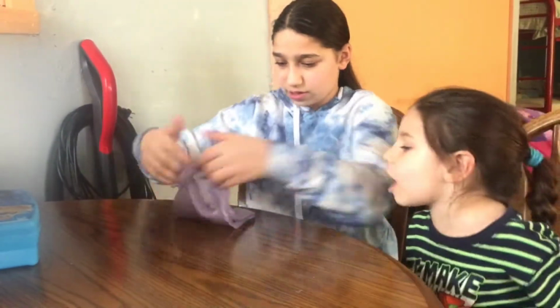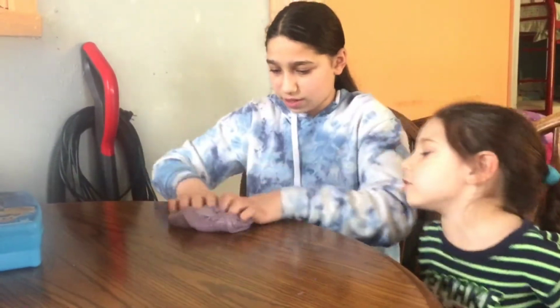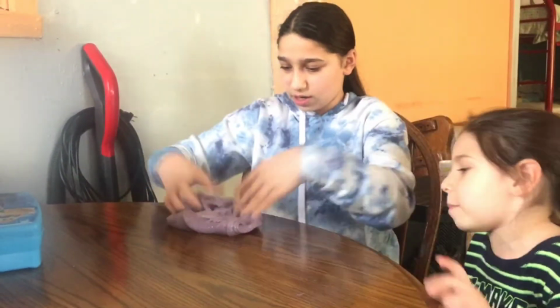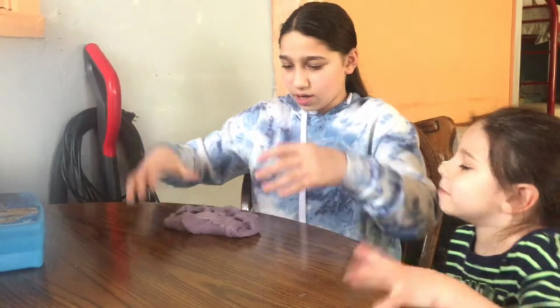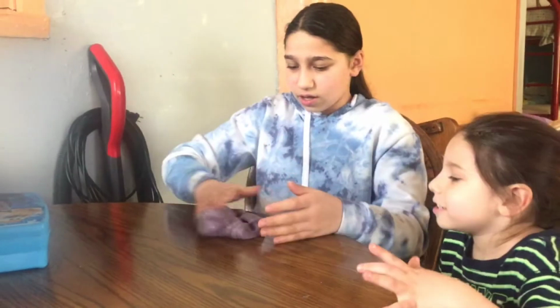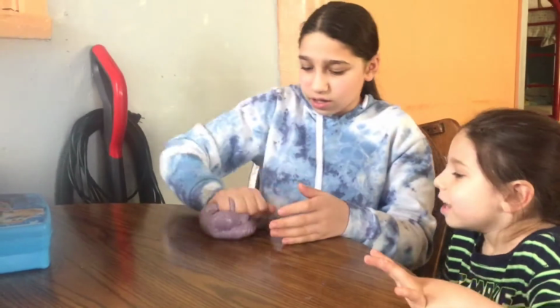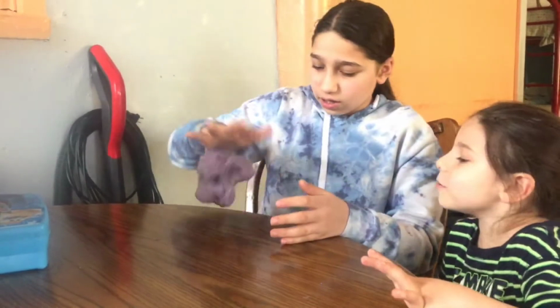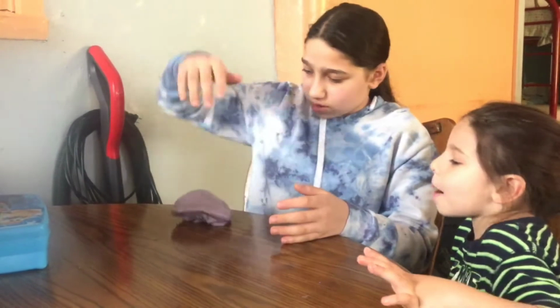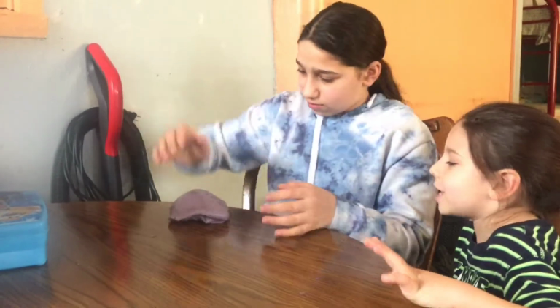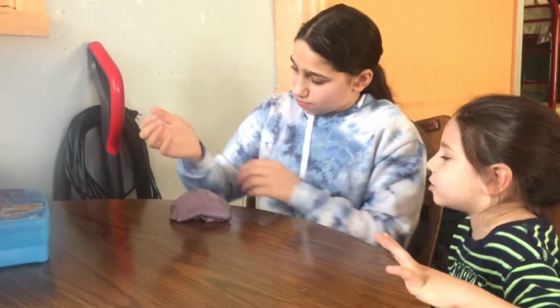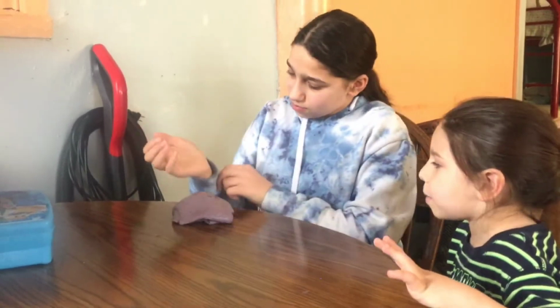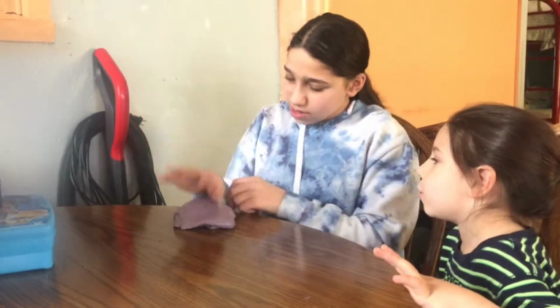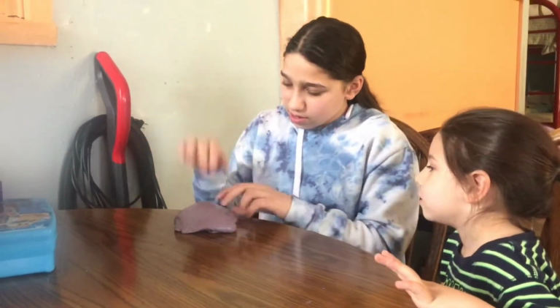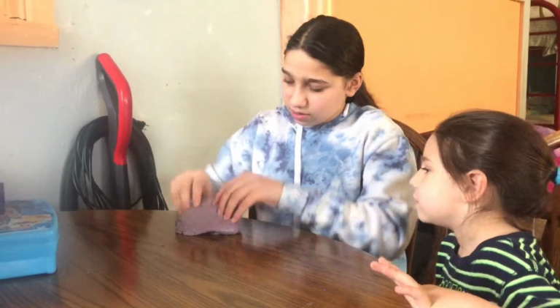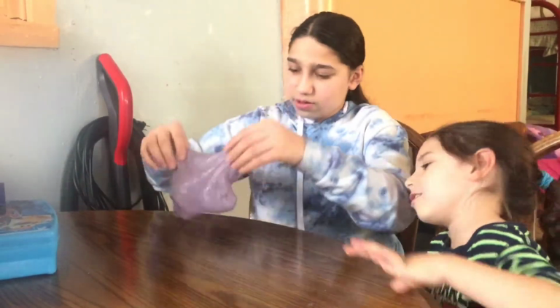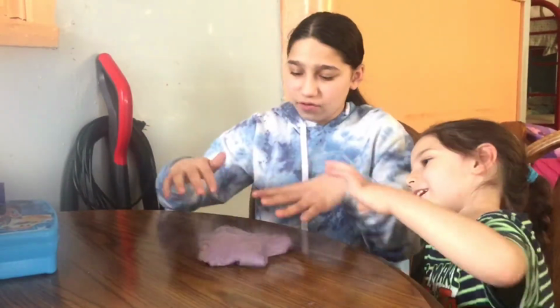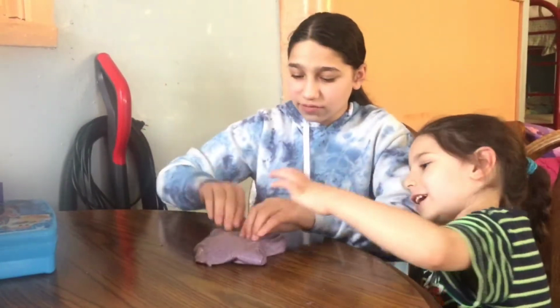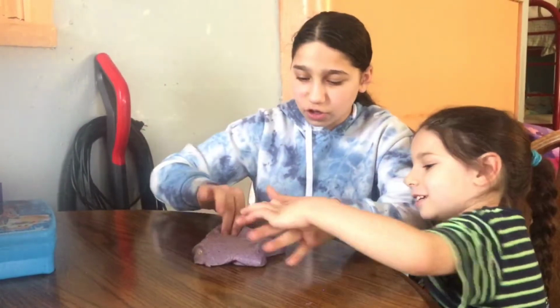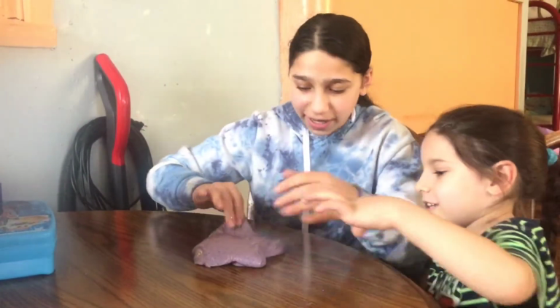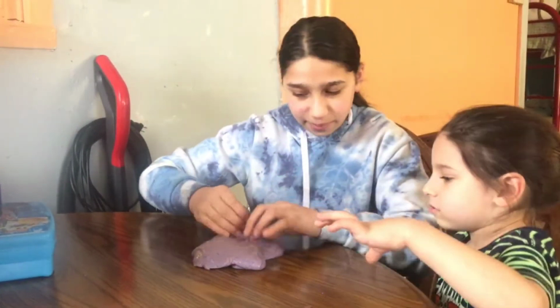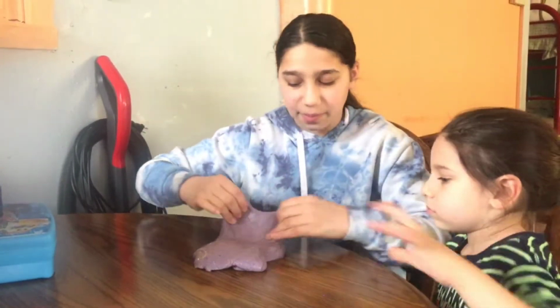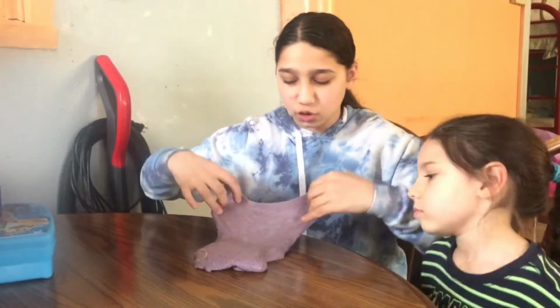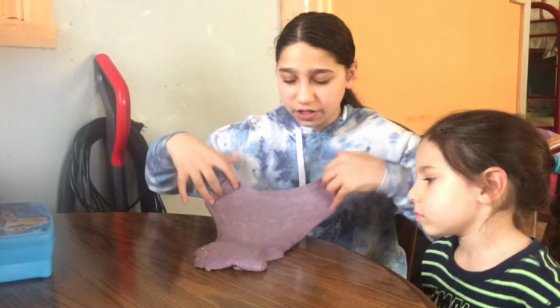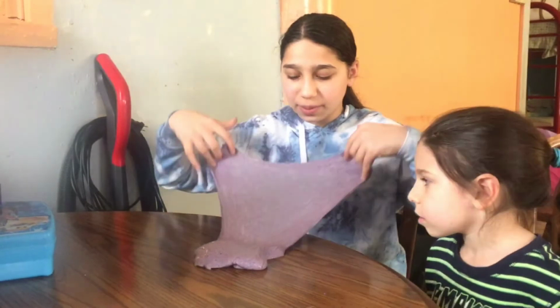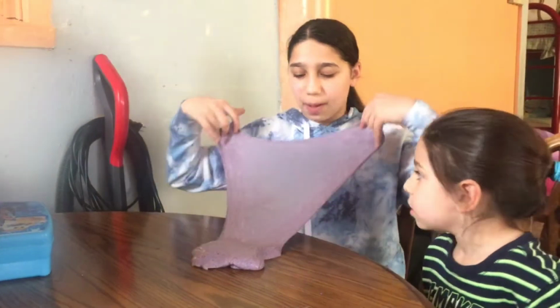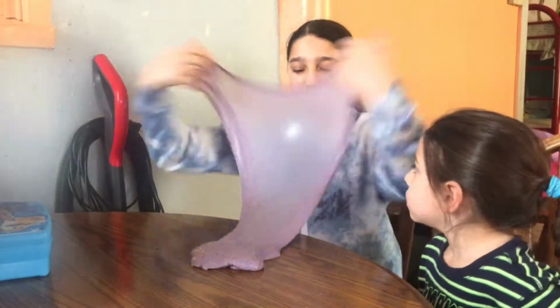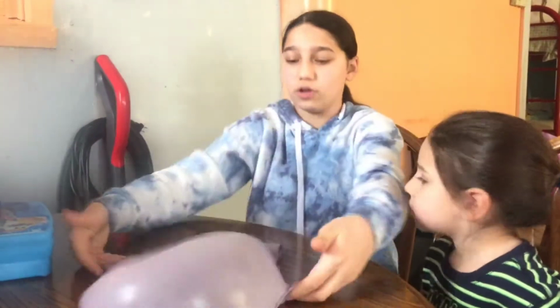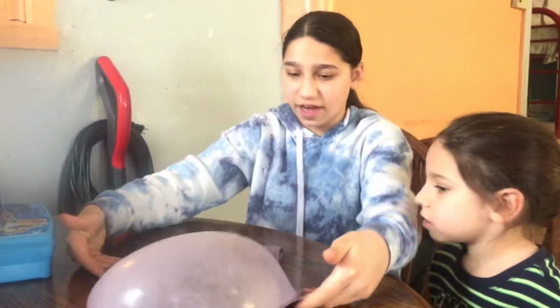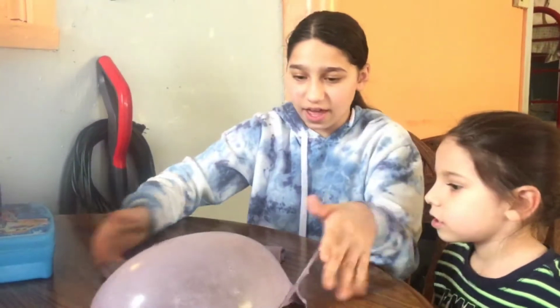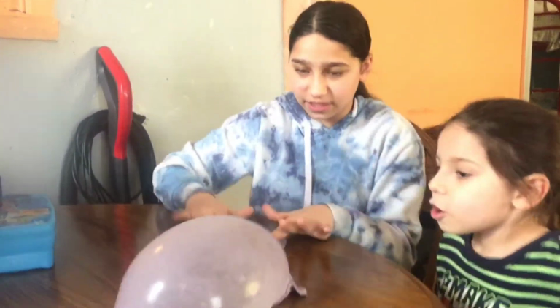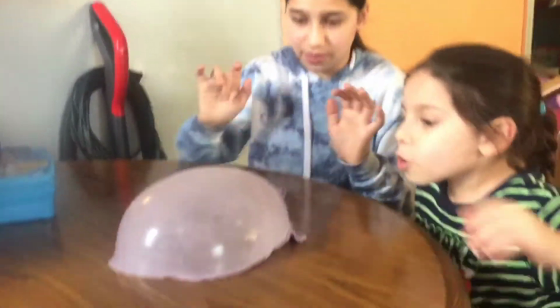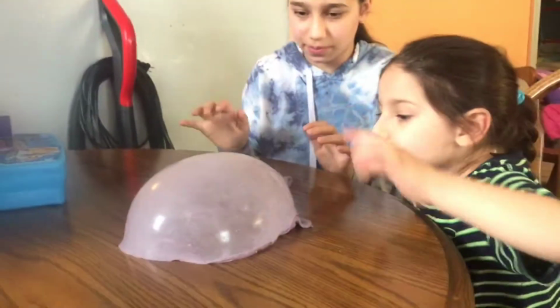No, I have to do a bubble here. You pop it and I do a bubble. First, I have to show you guys how to make a bubble. So if you guys want to make a bubble, you guys go like that. And that's how you make a bubble.